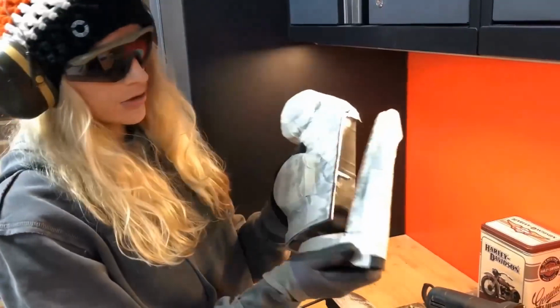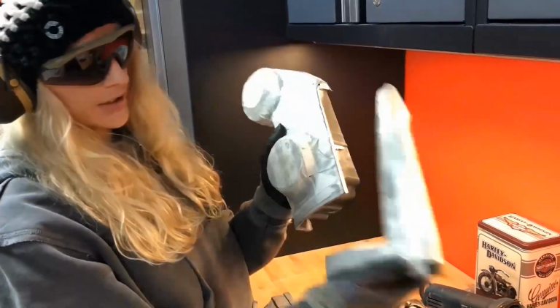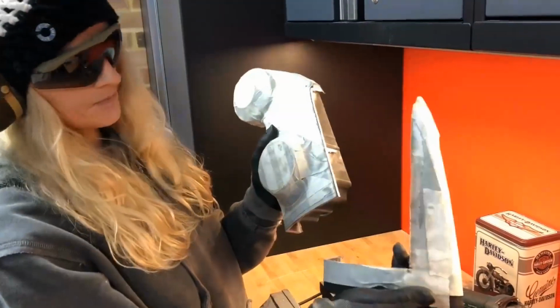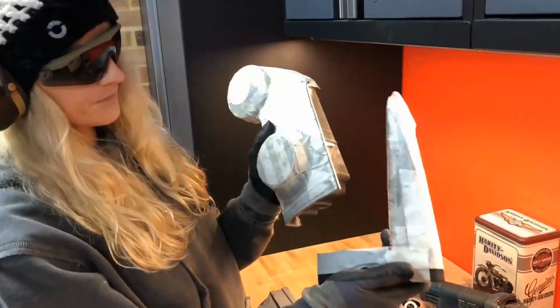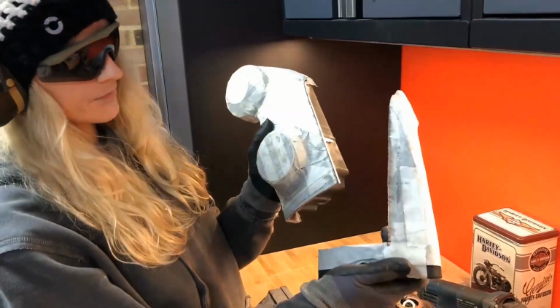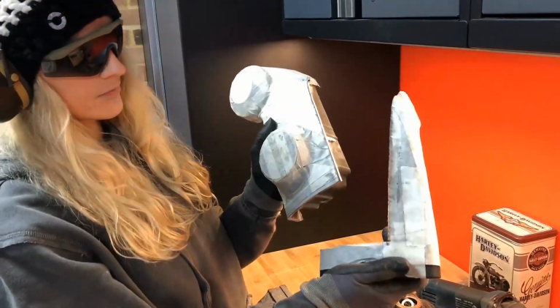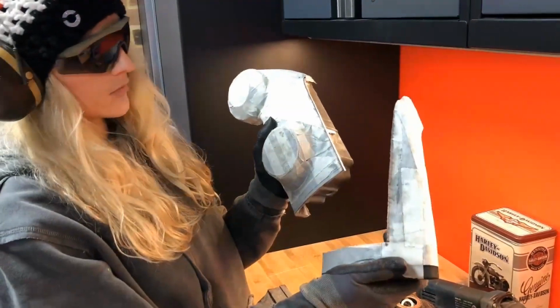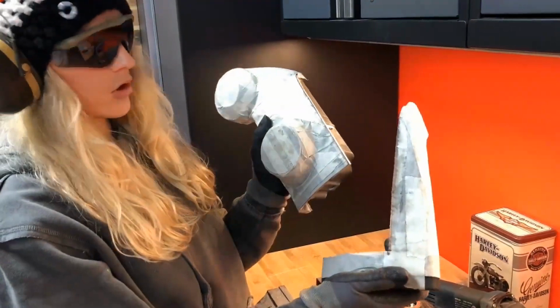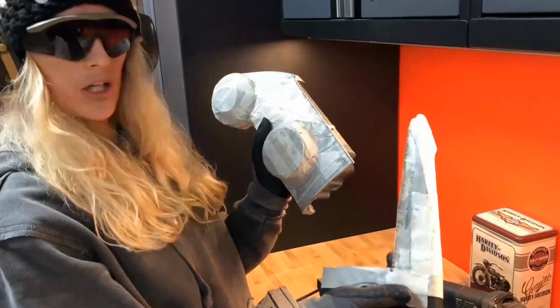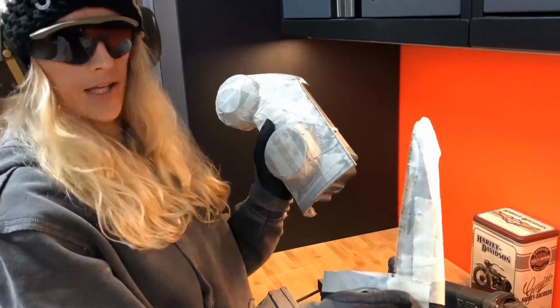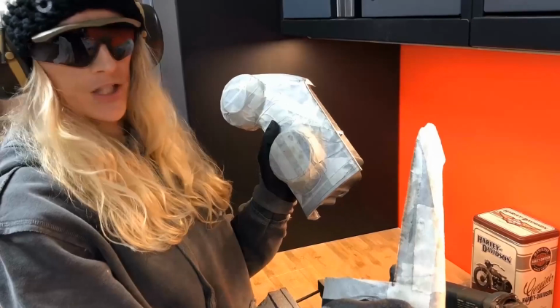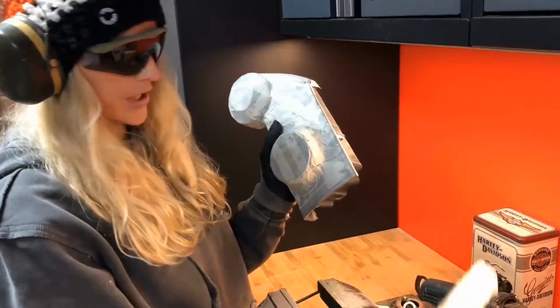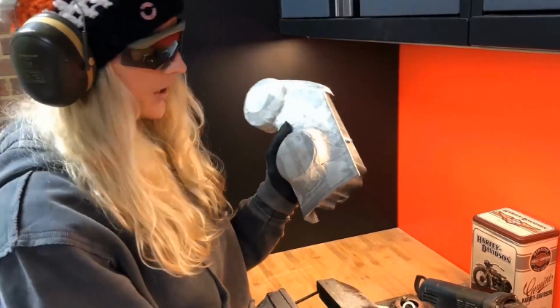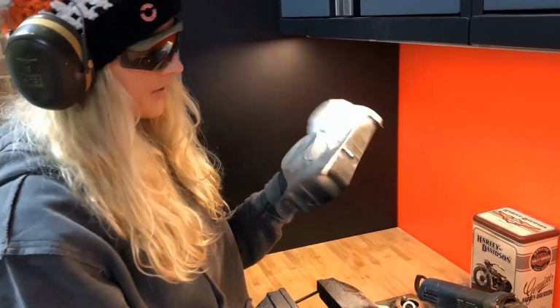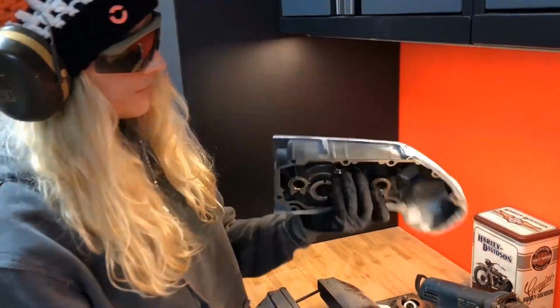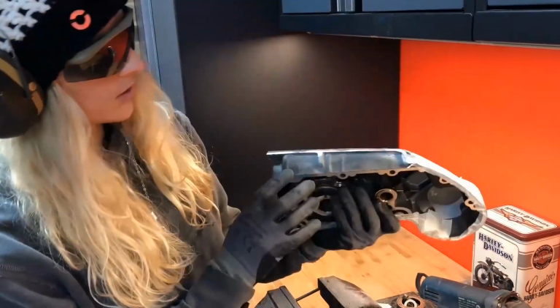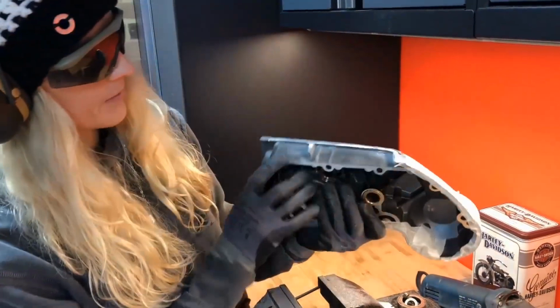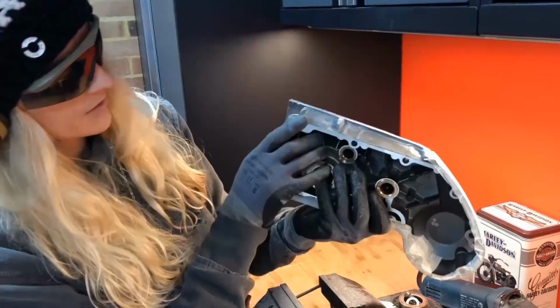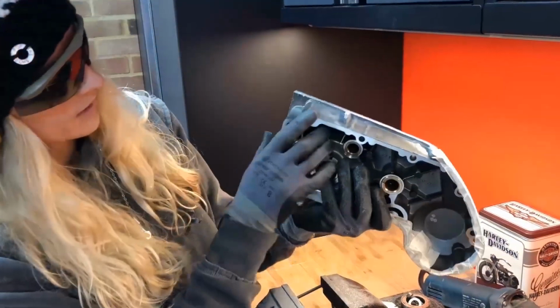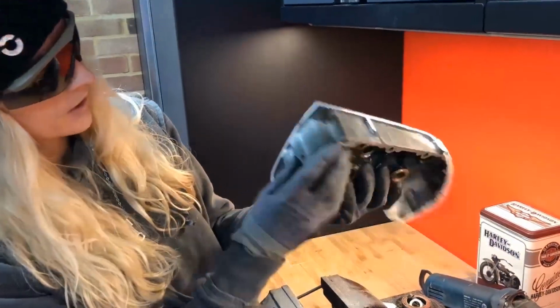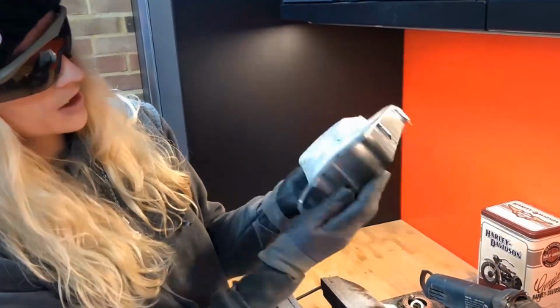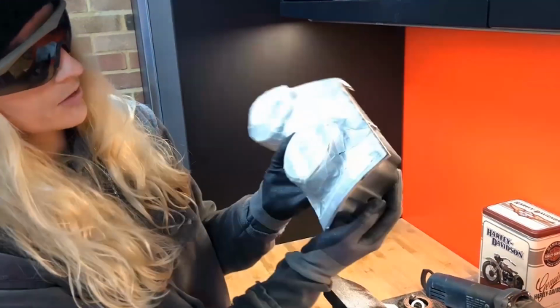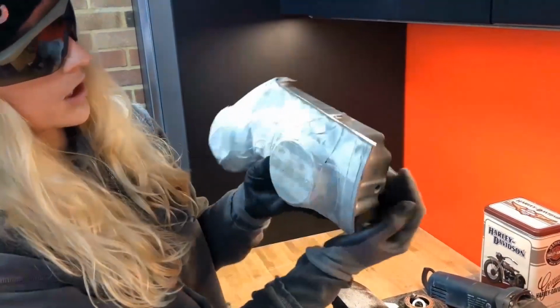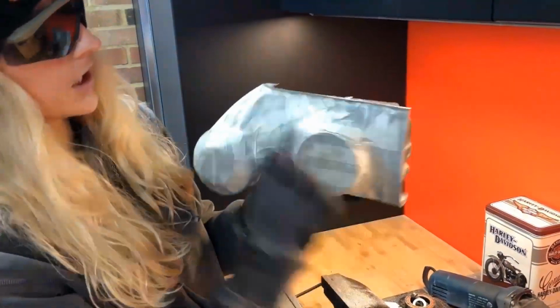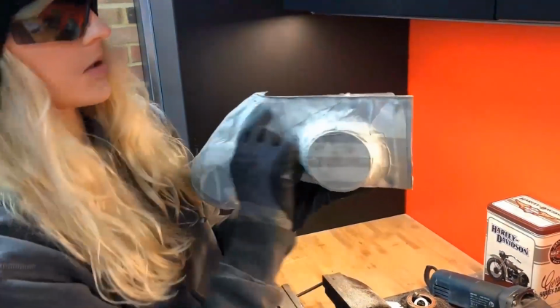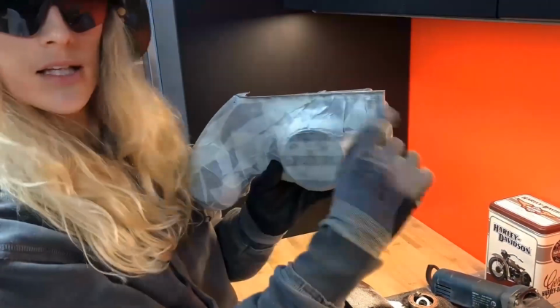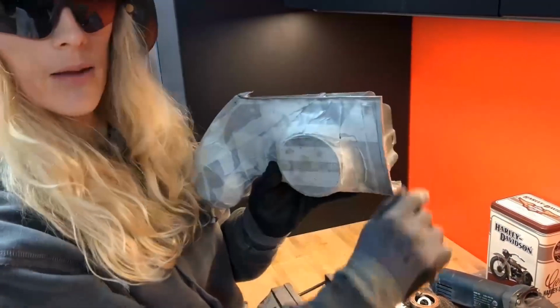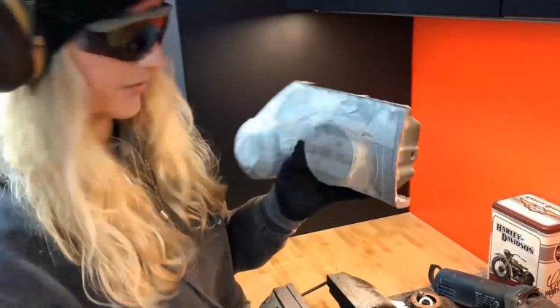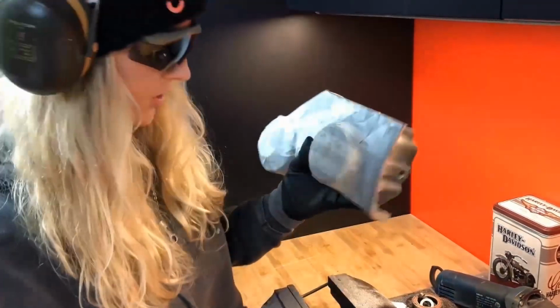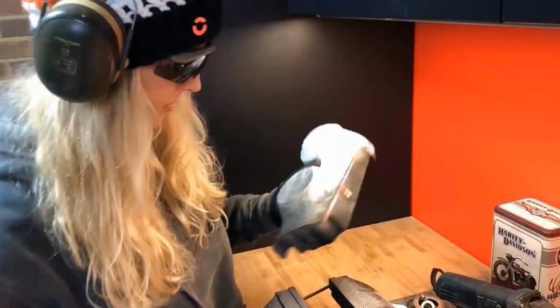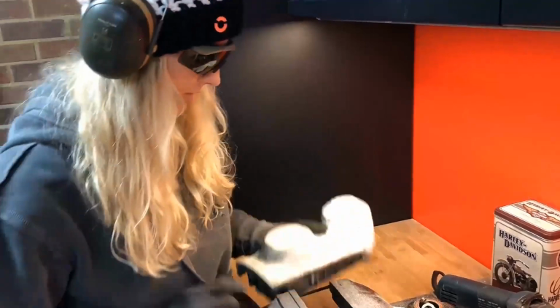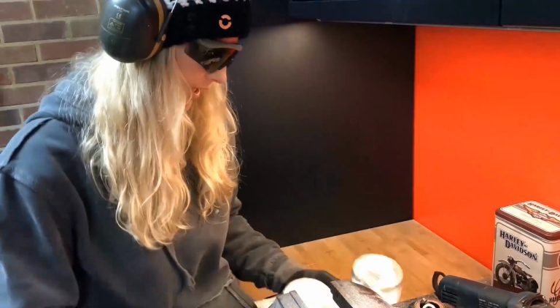Angle grinding done on the first straight cuts. Quite pleased with that — really nice beautiful line, and the masking tape has done its job perfectly.